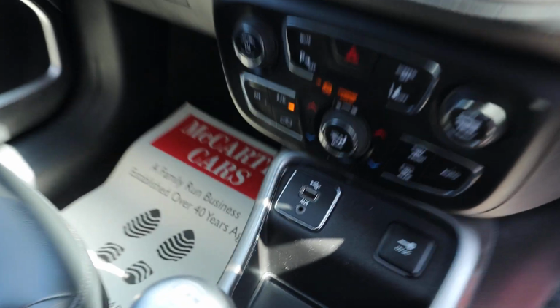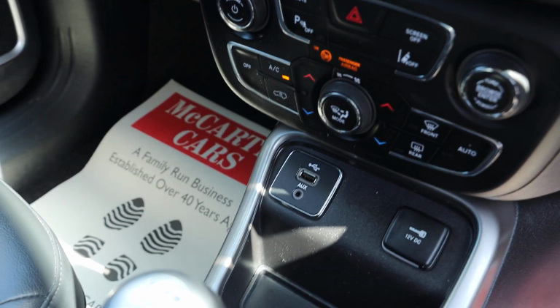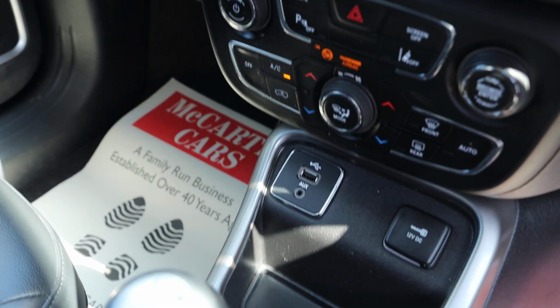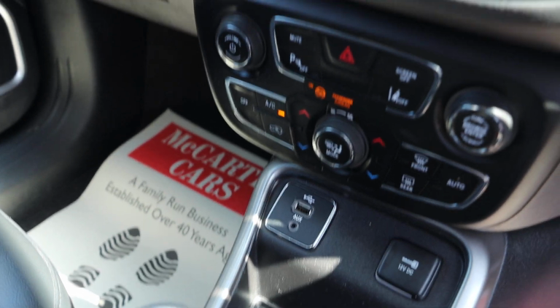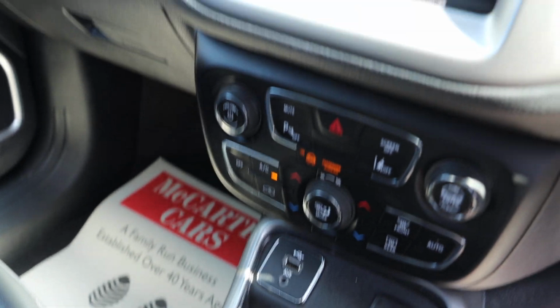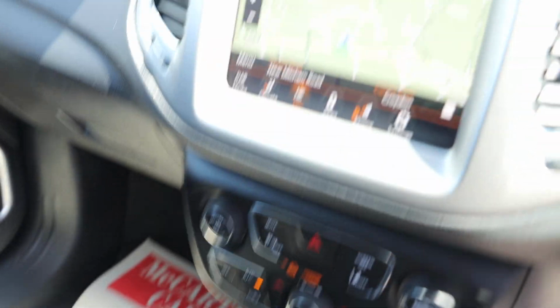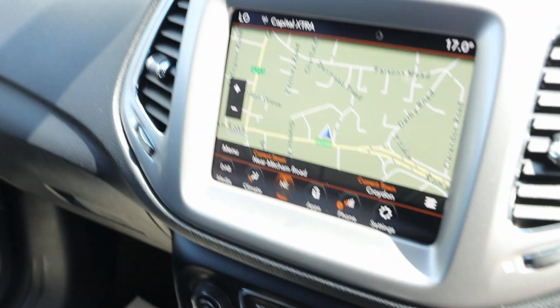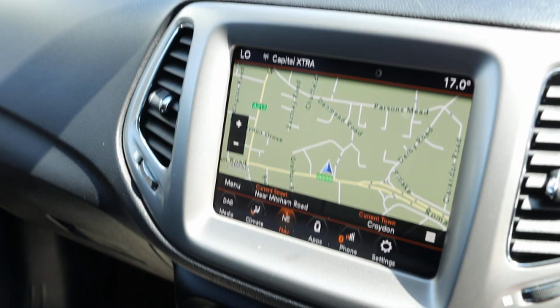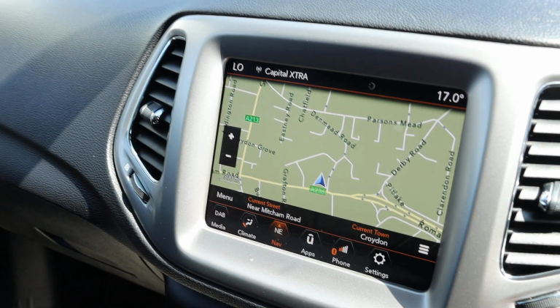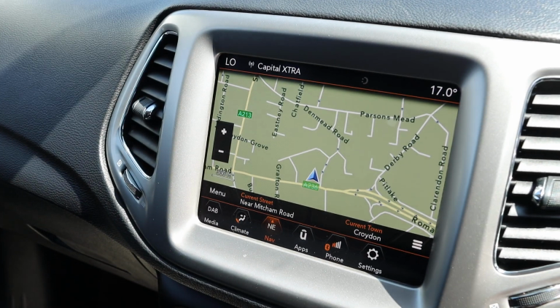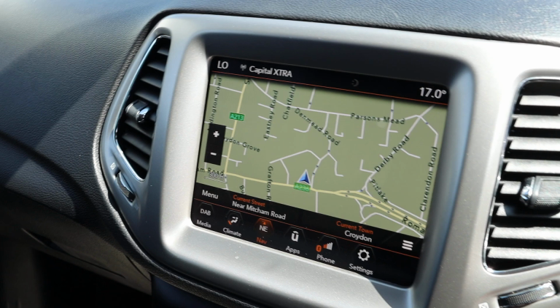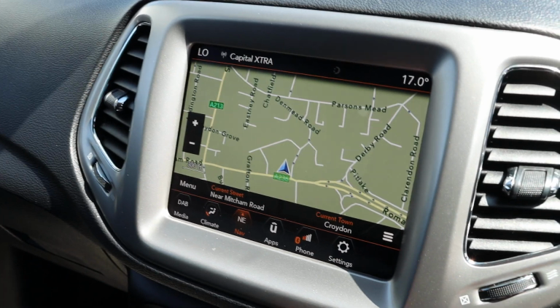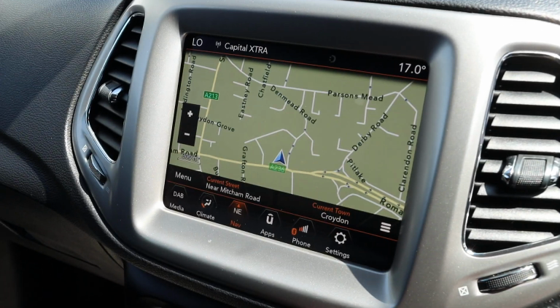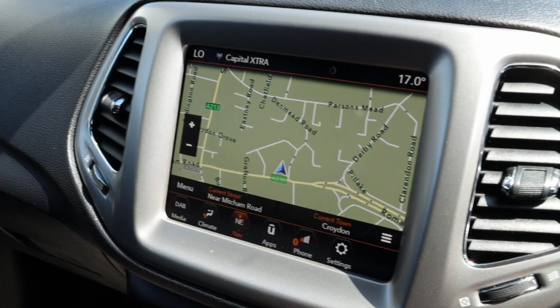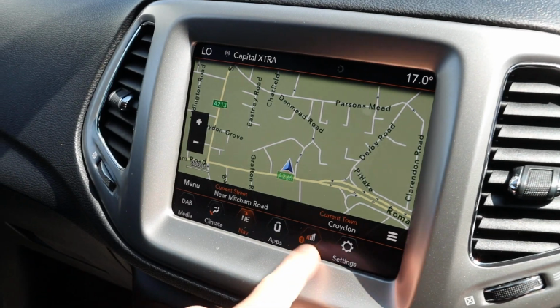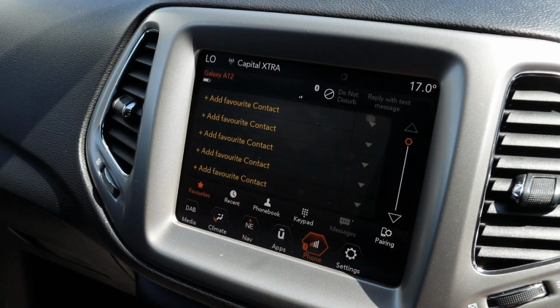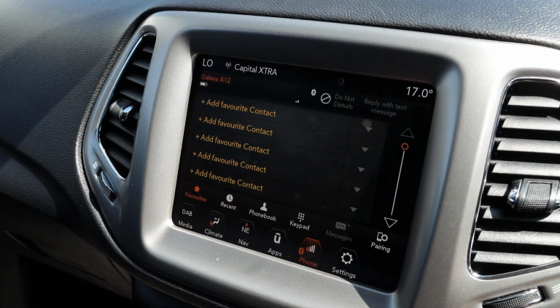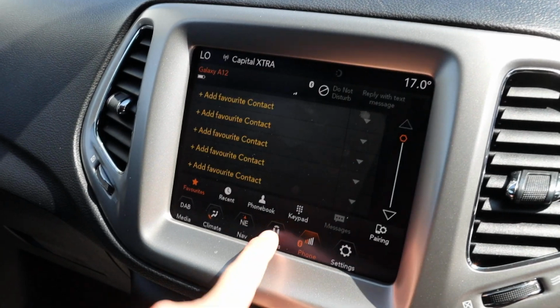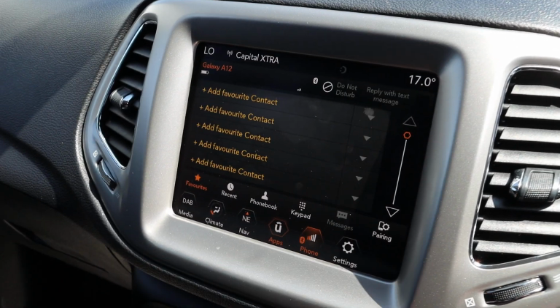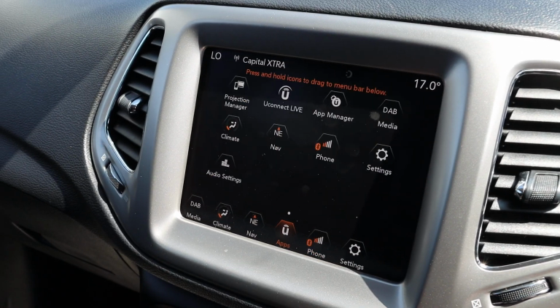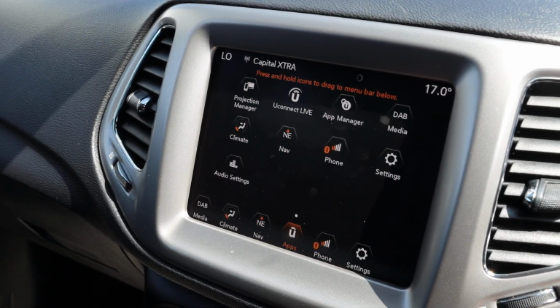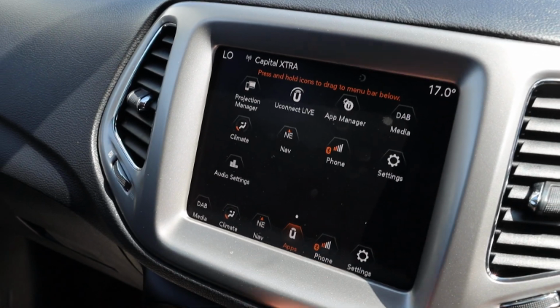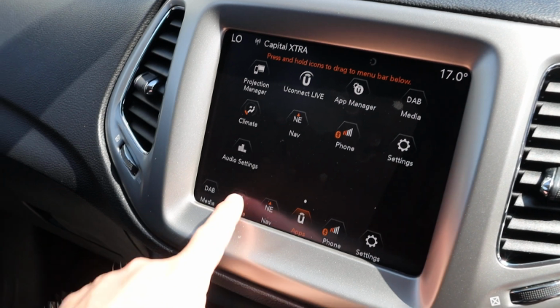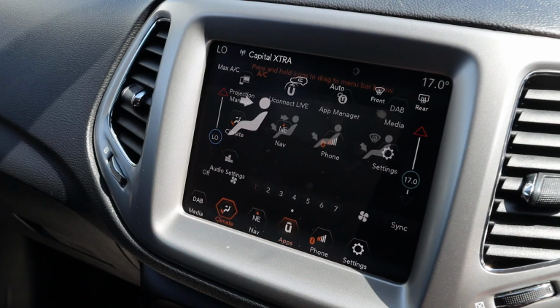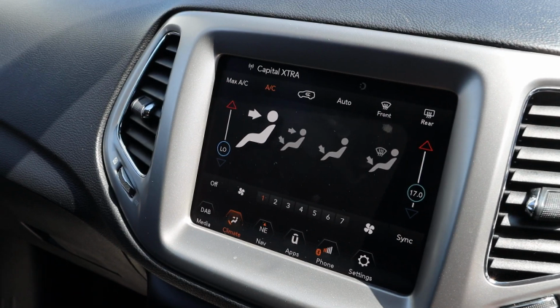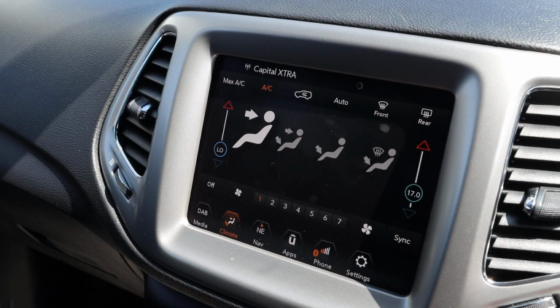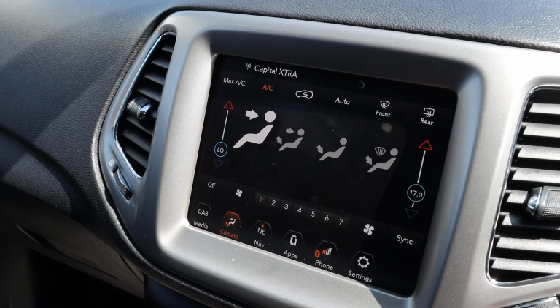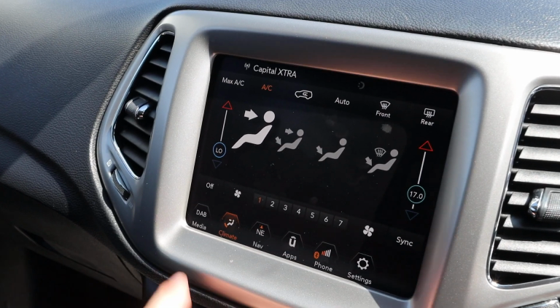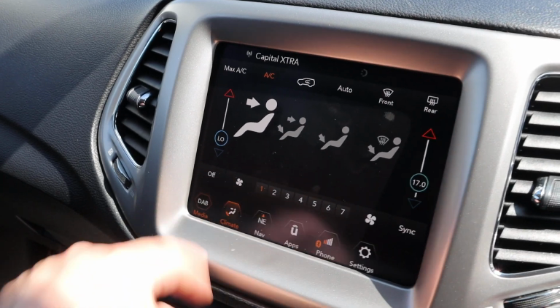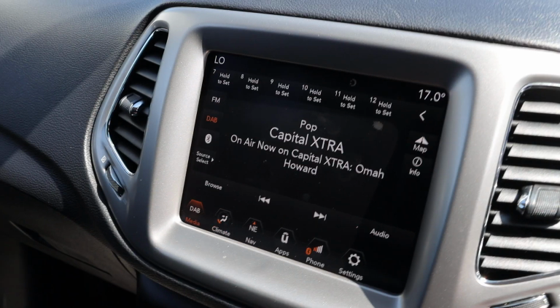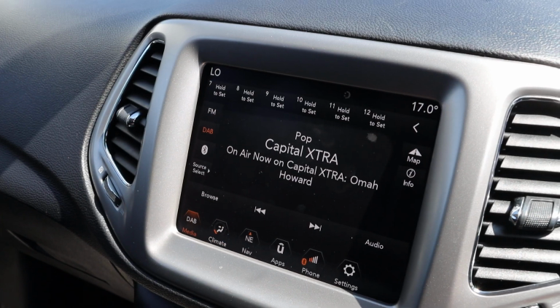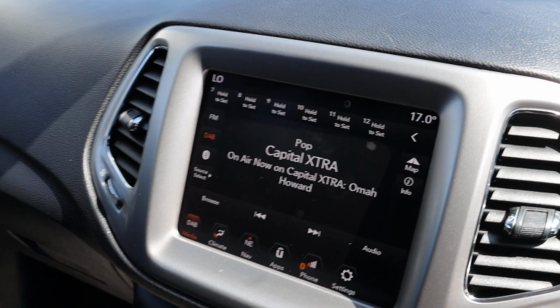USB and aux connection. The car has a touchscreen with satellite navigation, Bluetooth telephone connection, Bluetooth audio, Apple CarPlay, Android Auto, two-zone climate control, air conditioning, and DAB radio.